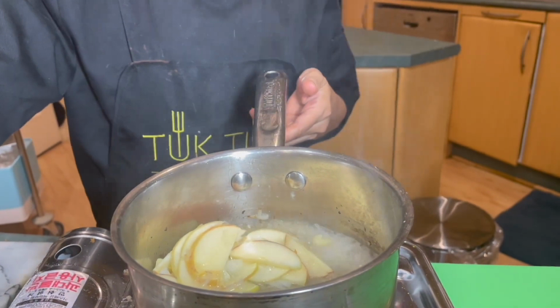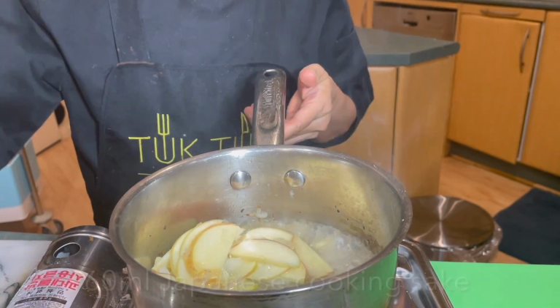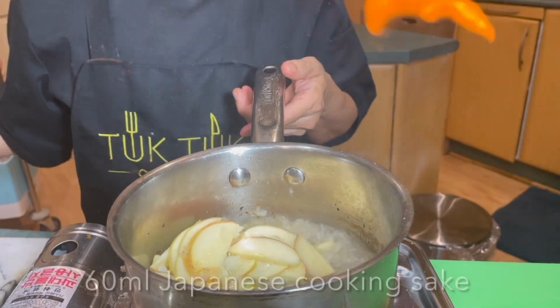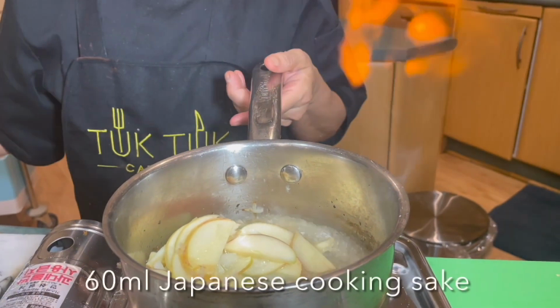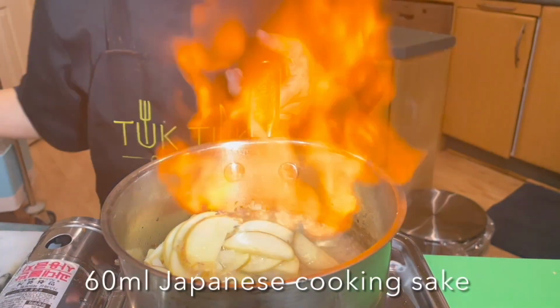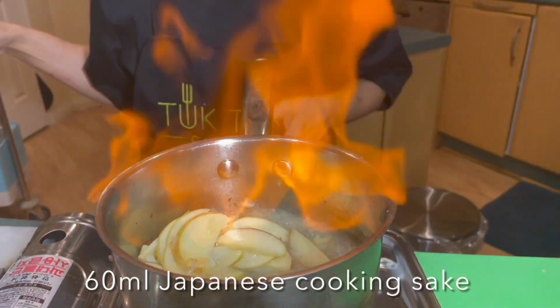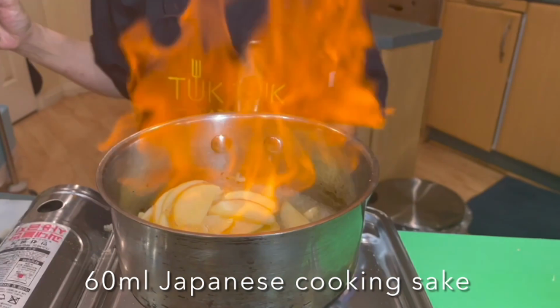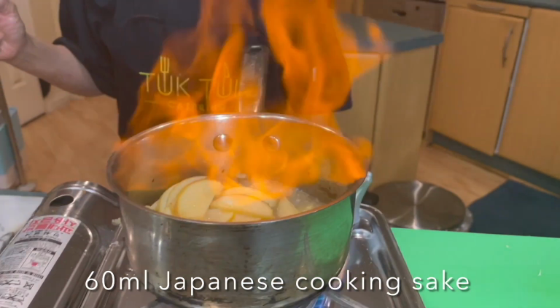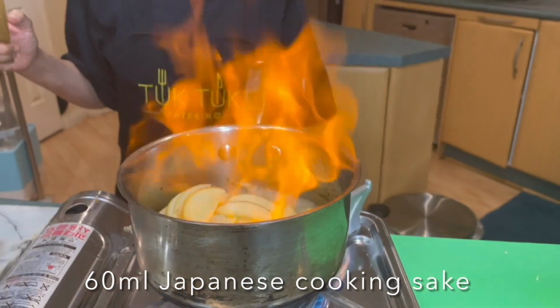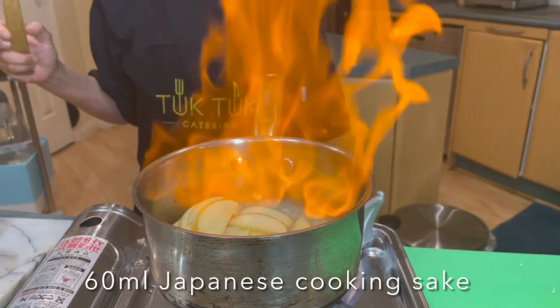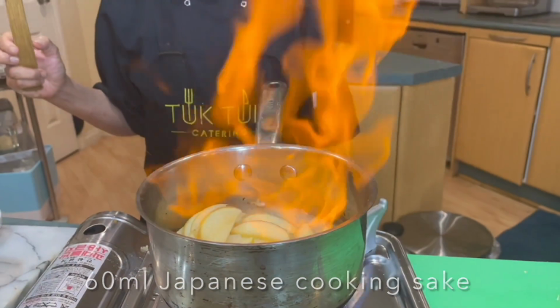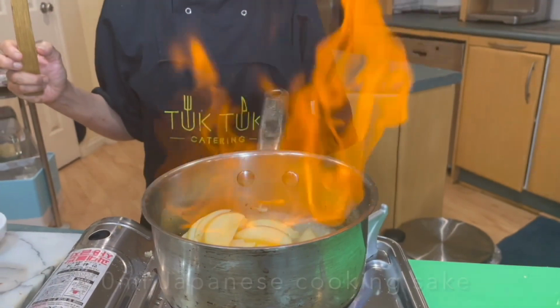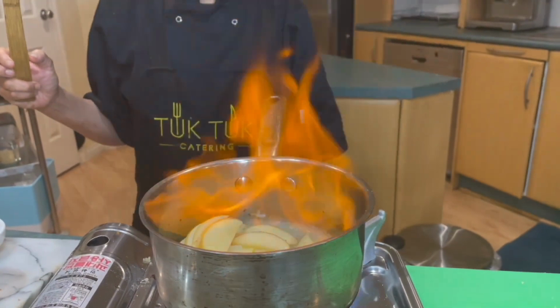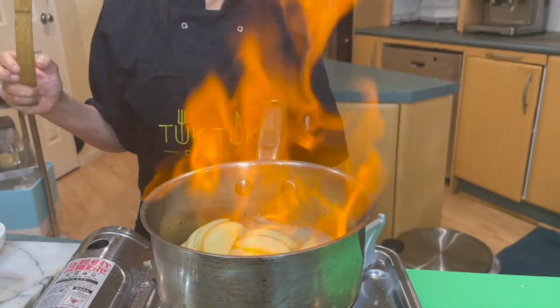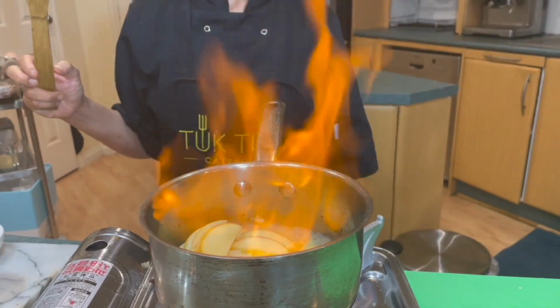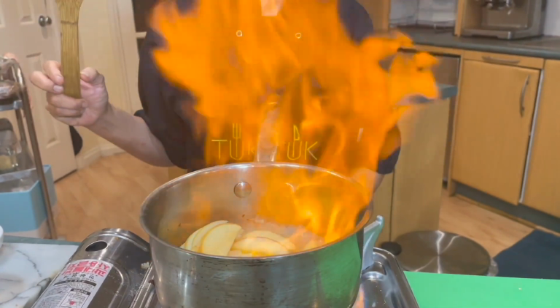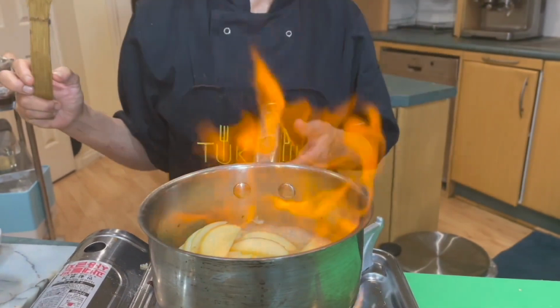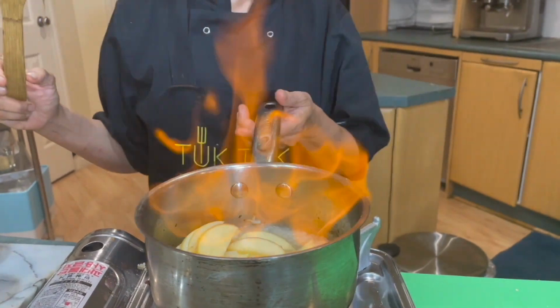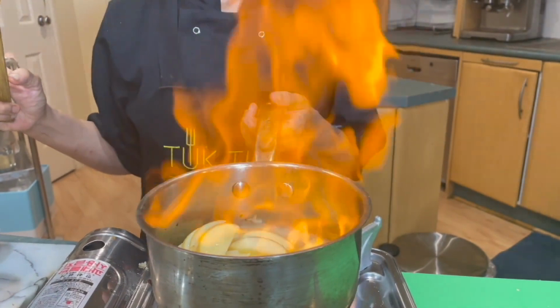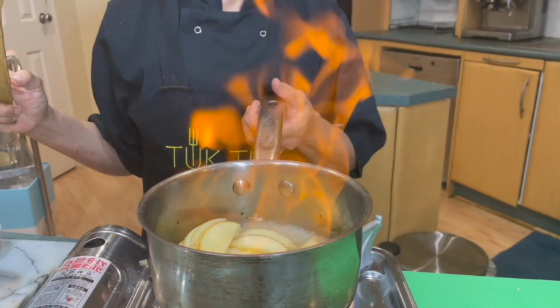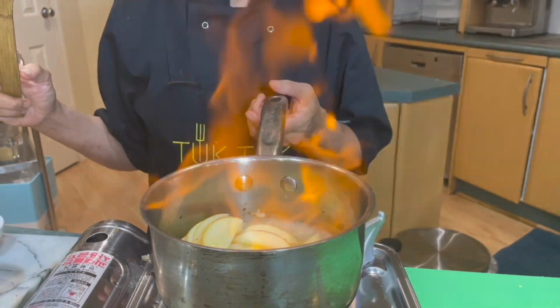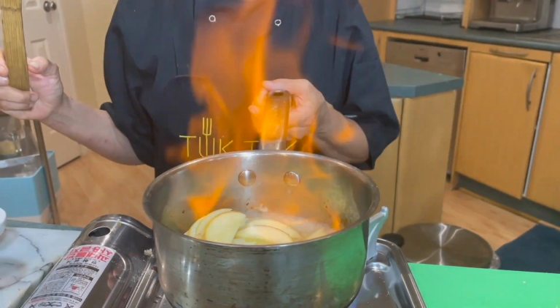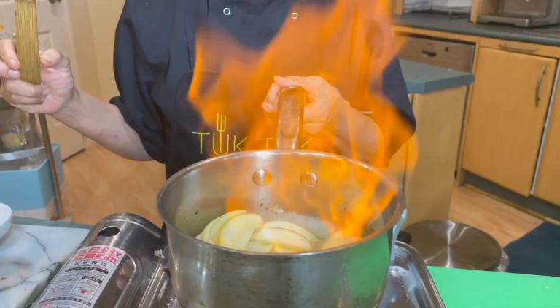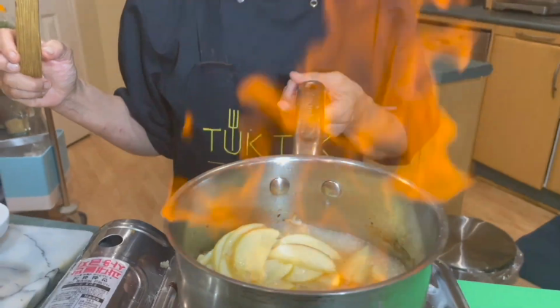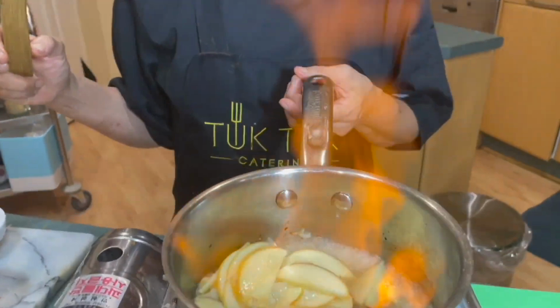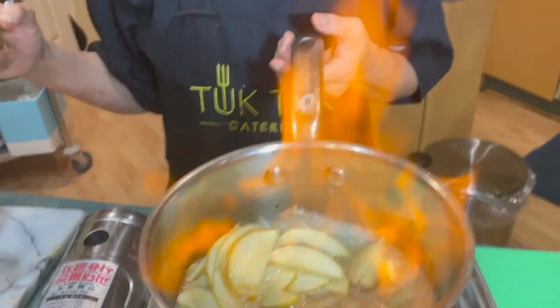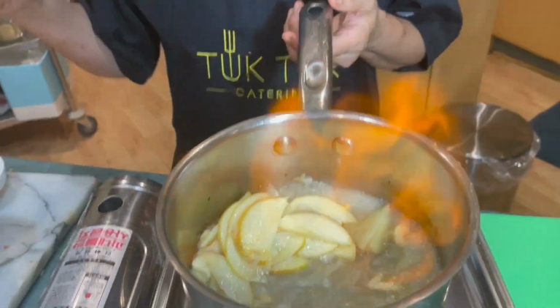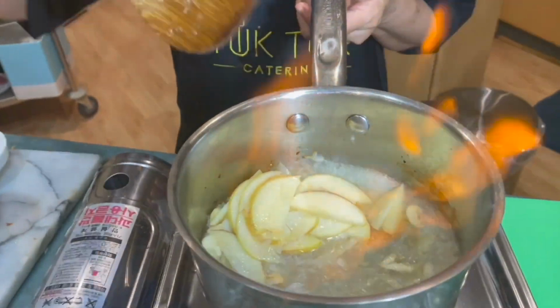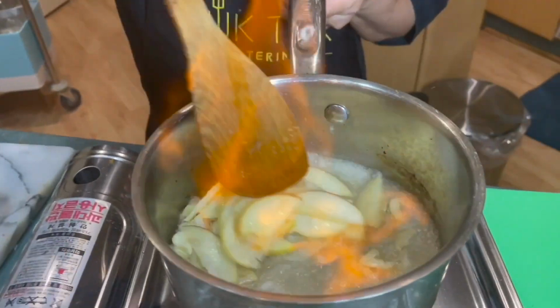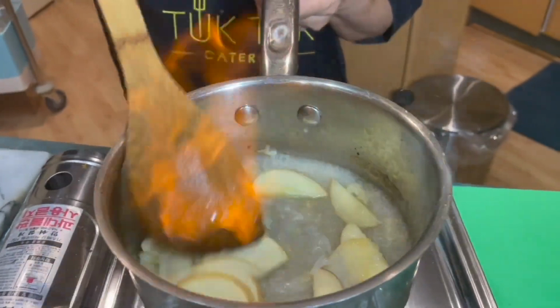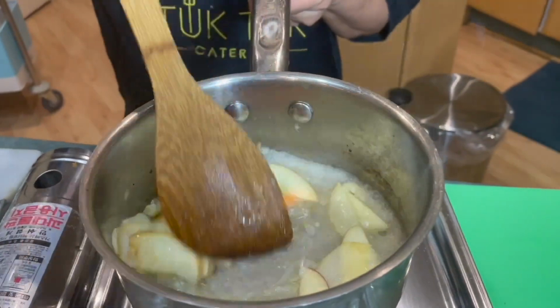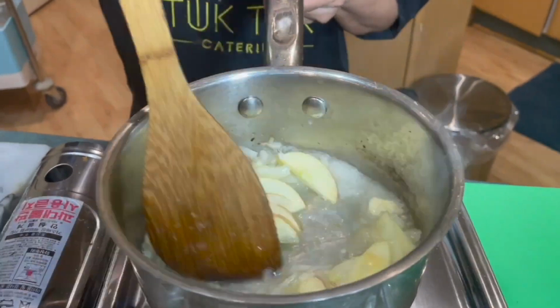When adding the sake, be careful of the sudden flames that come out. Then continue to add the rest of the ingredients into the pot and continue stirring.